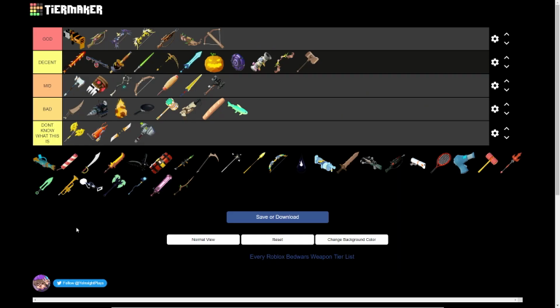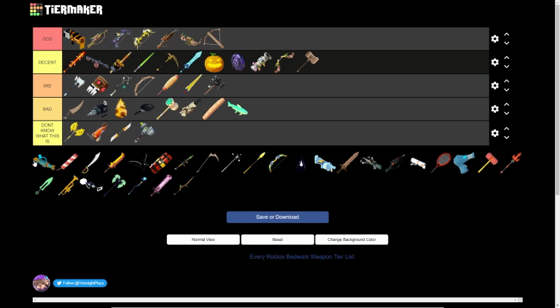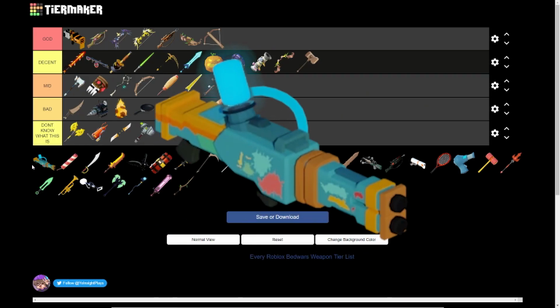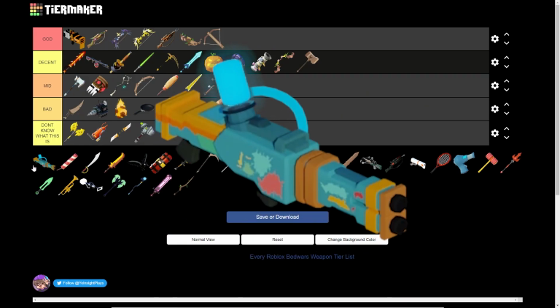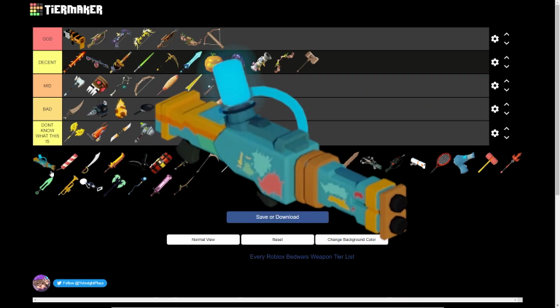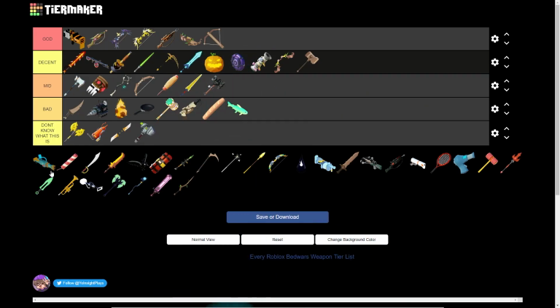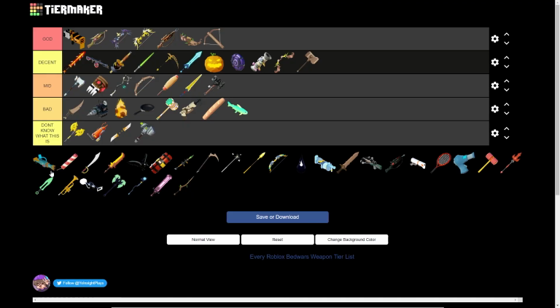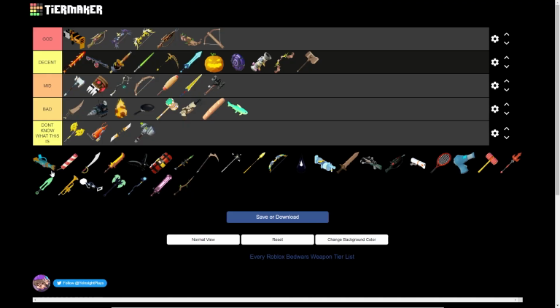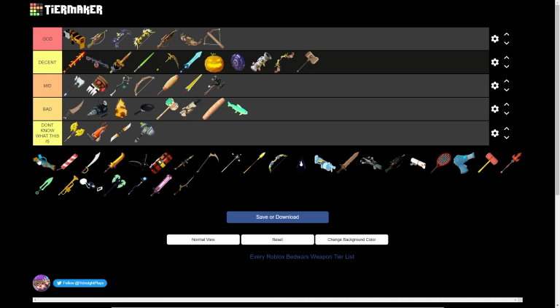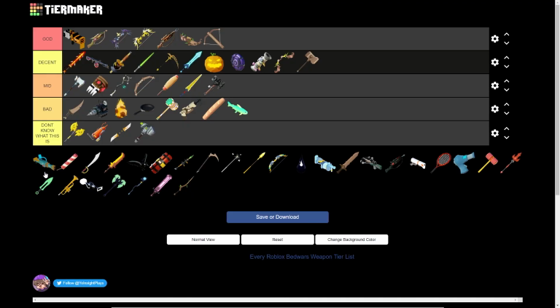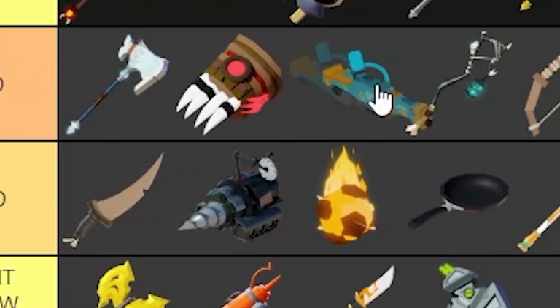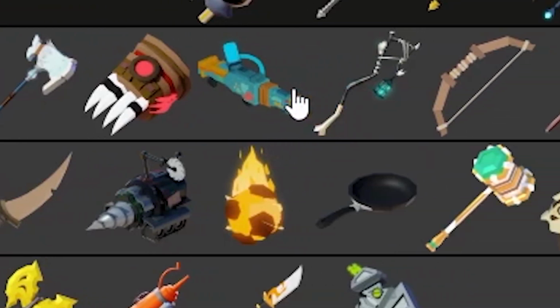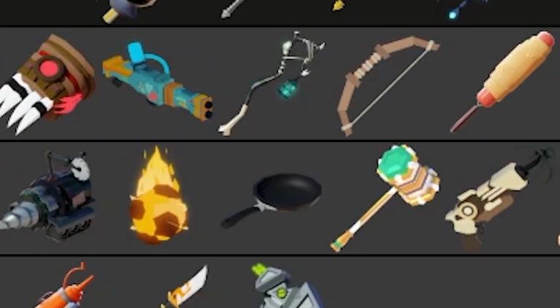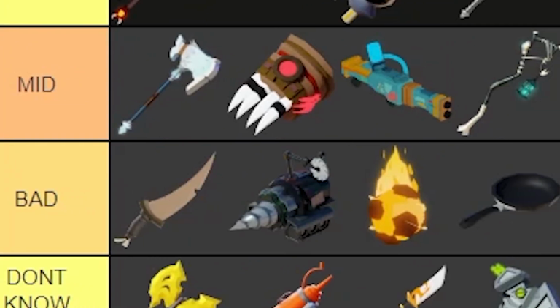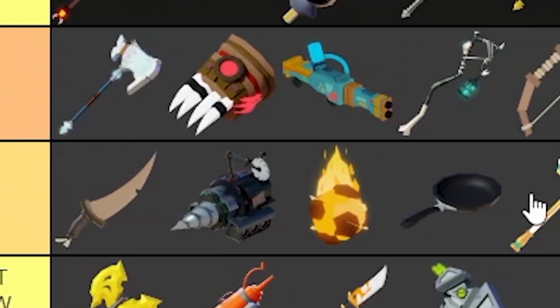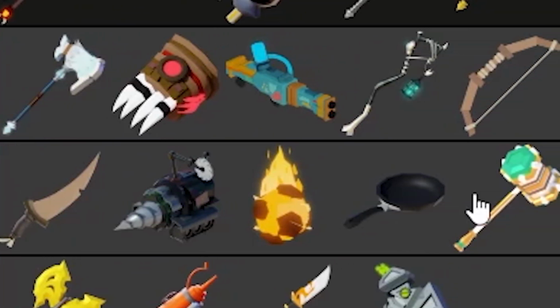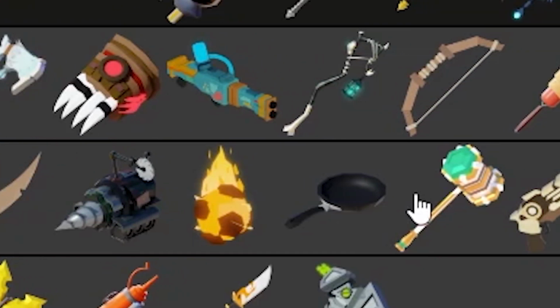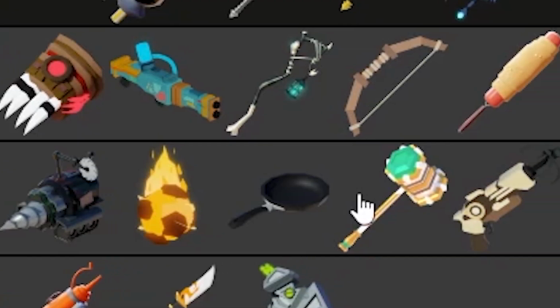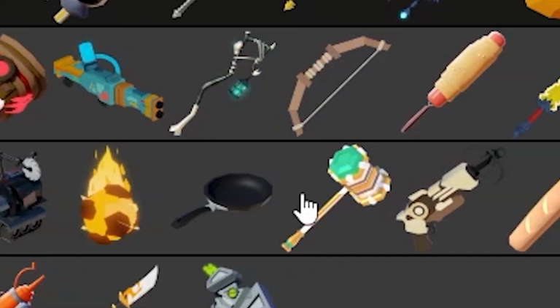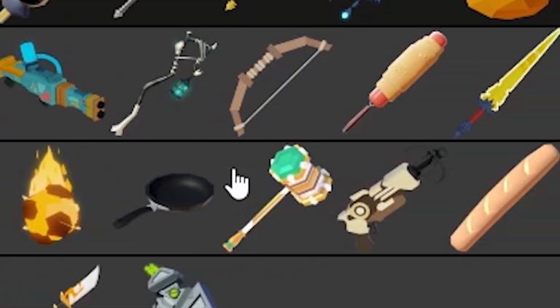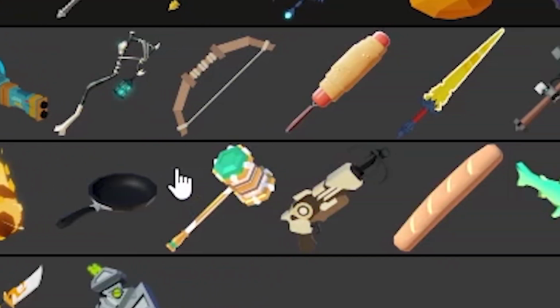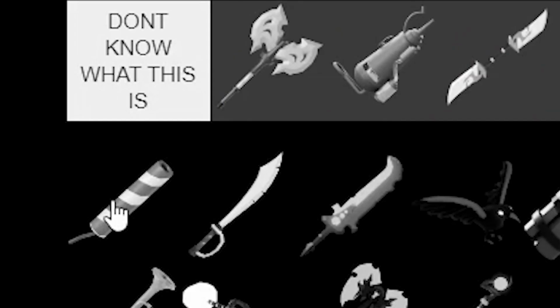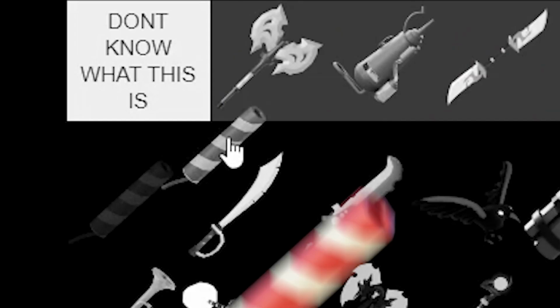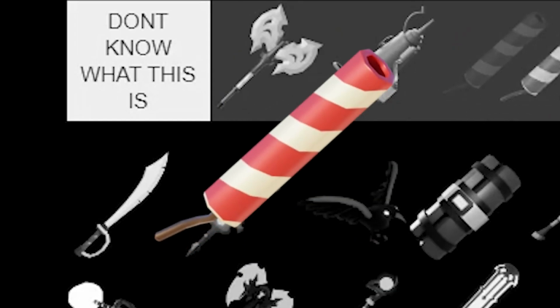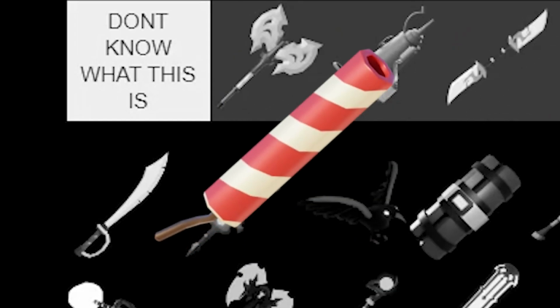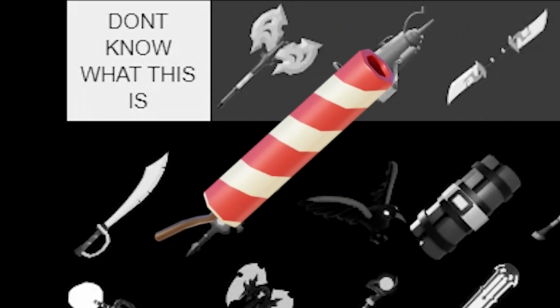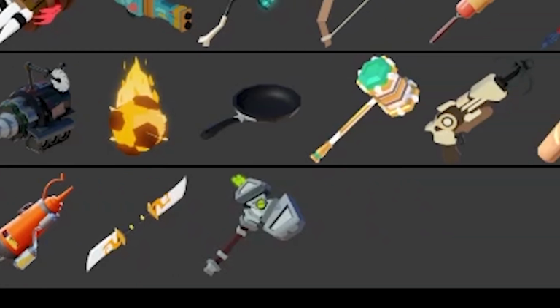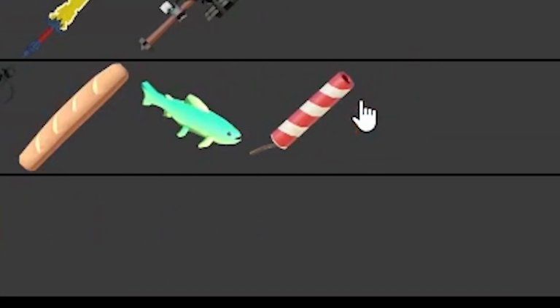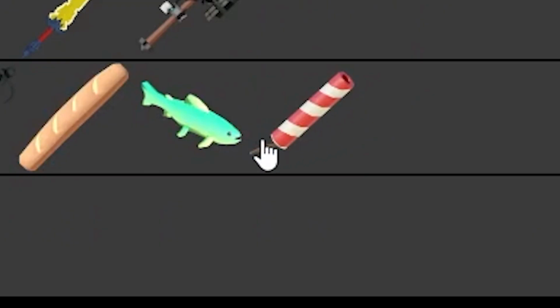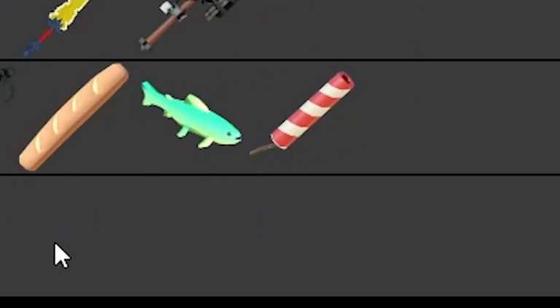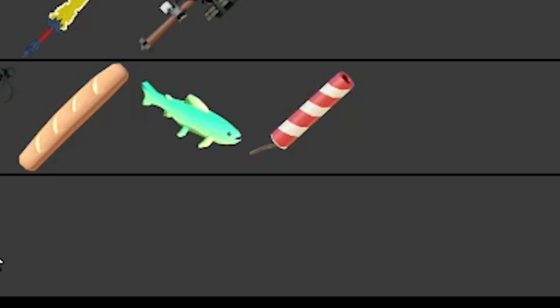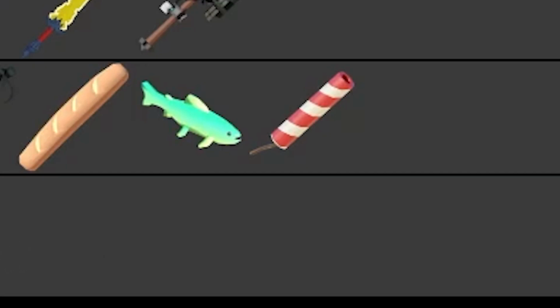Next up, we've got the Paint Blaster — this is a really short-range weapon. We're gonna put this in mid as well. The mid category is racking up all the items. What is a Party Popper? Hell nah, we're putting that in bad — I don't know what that thing does.